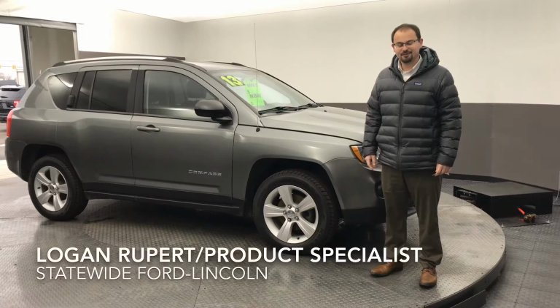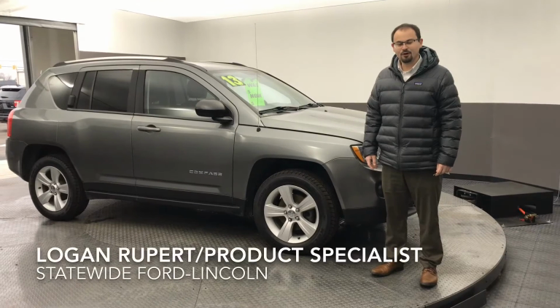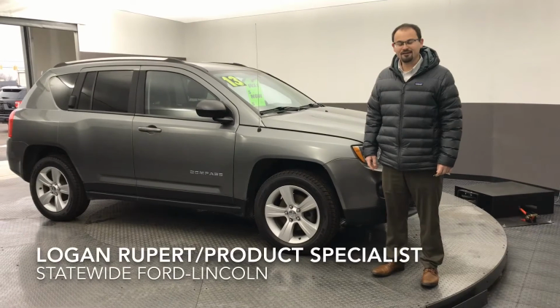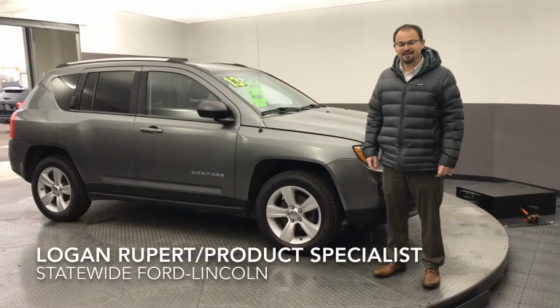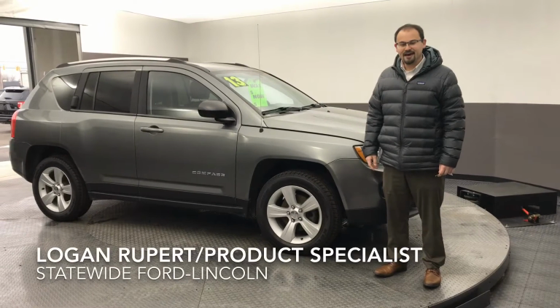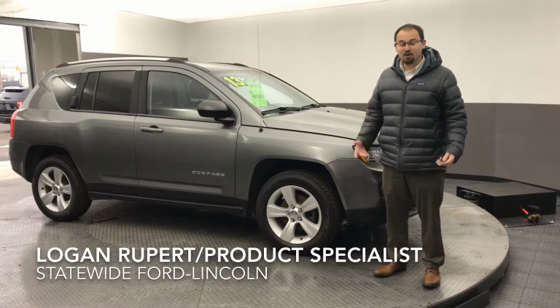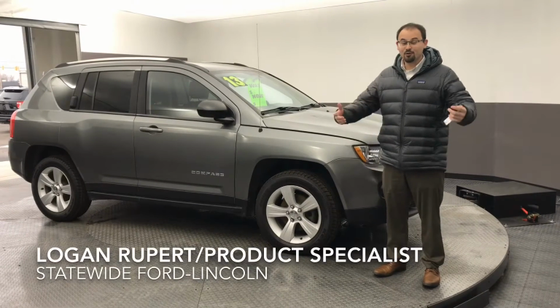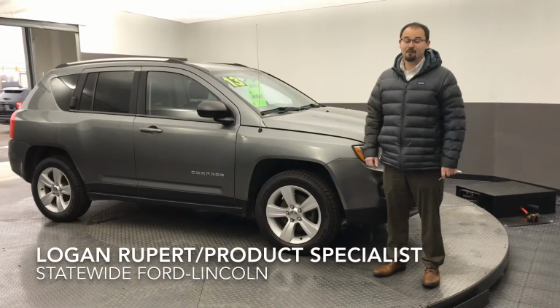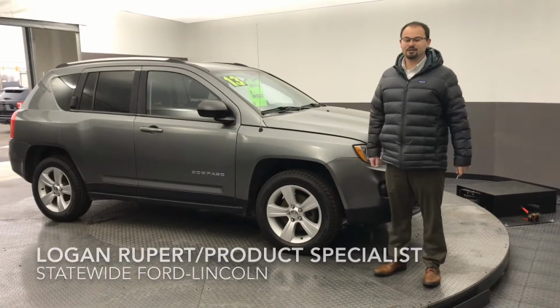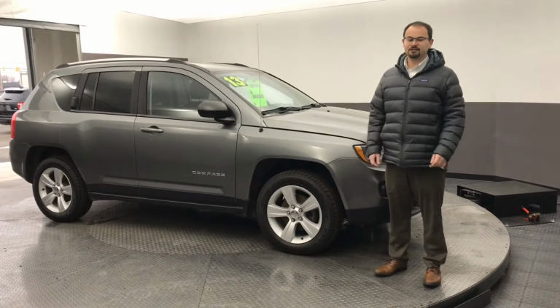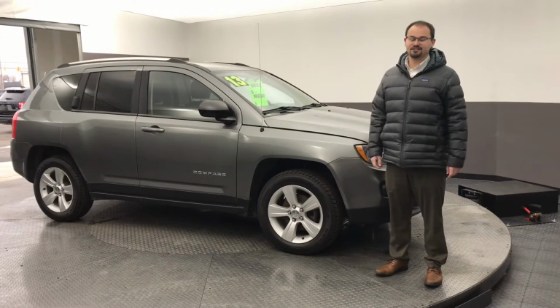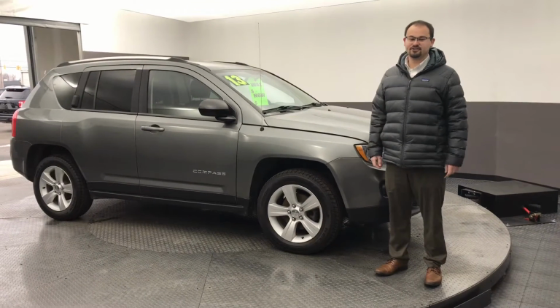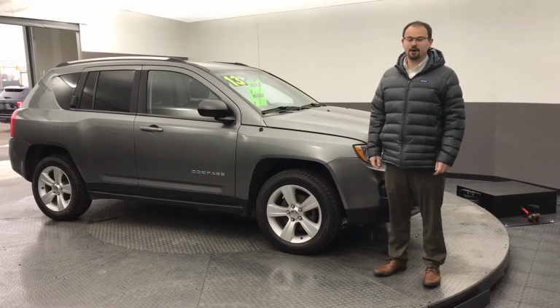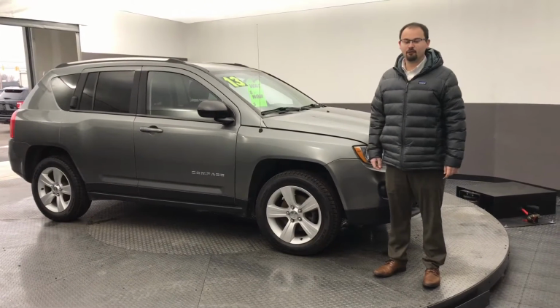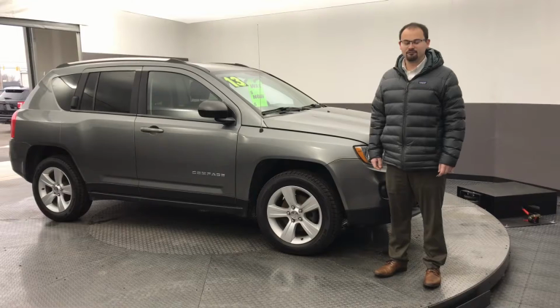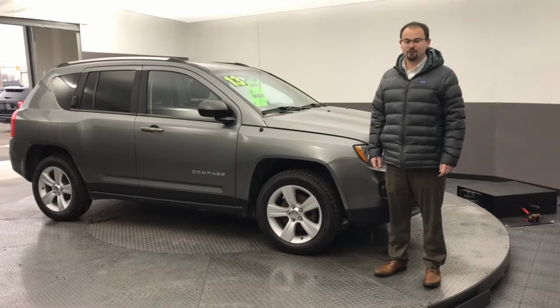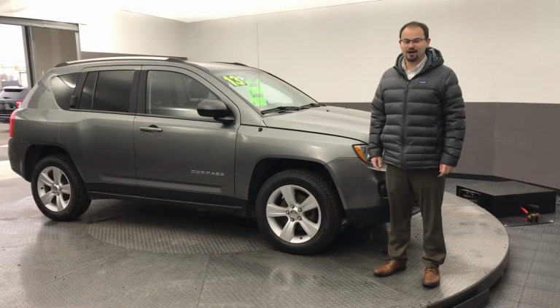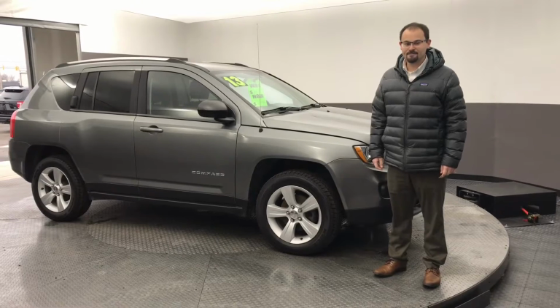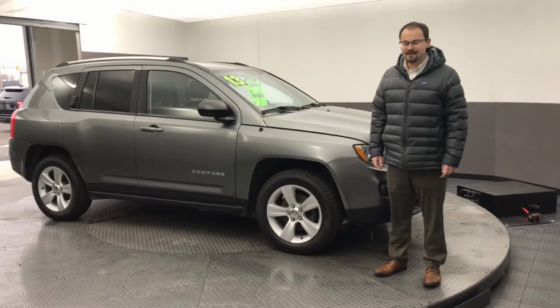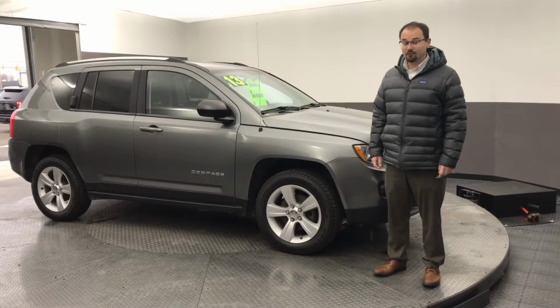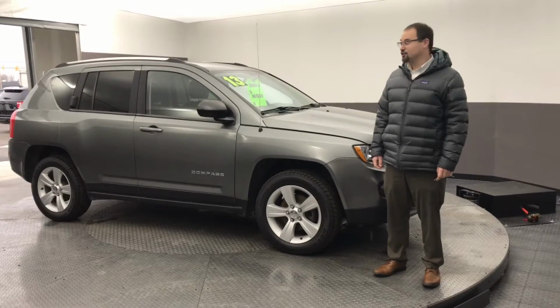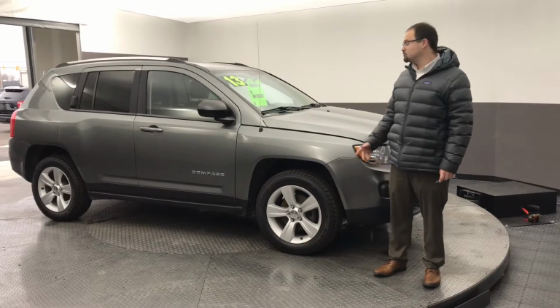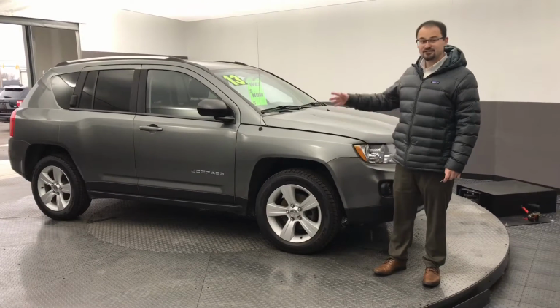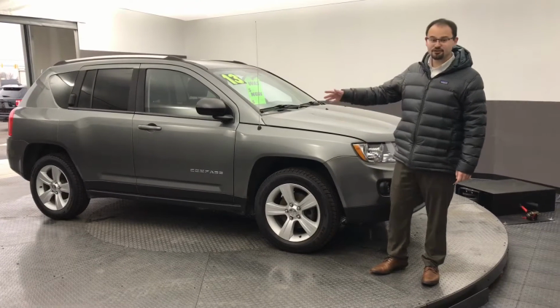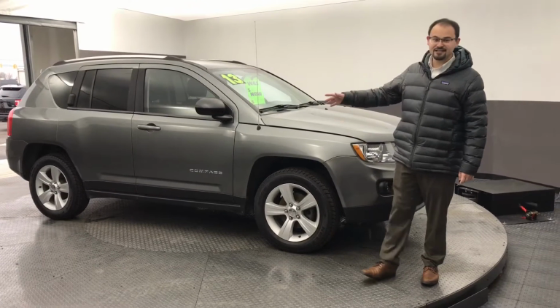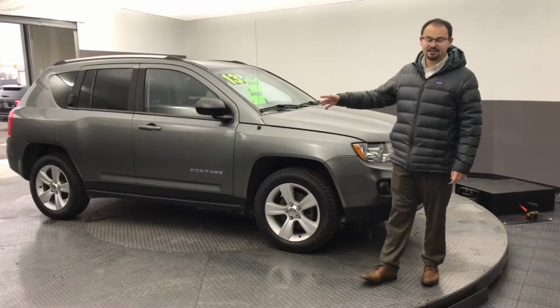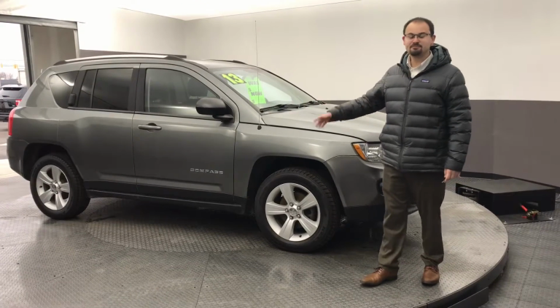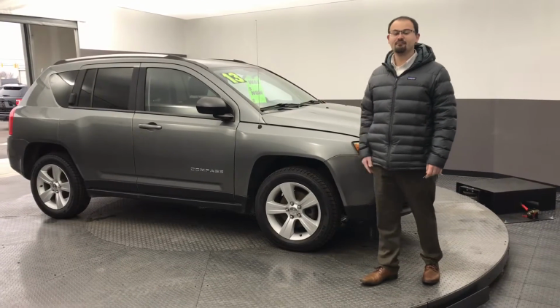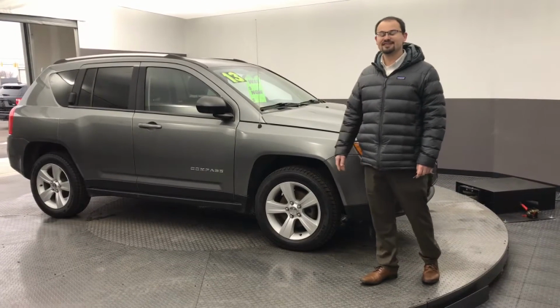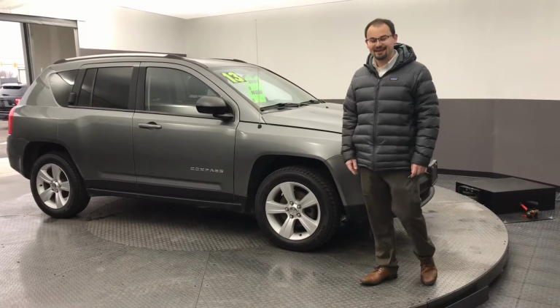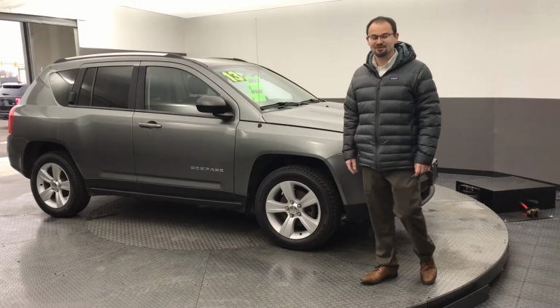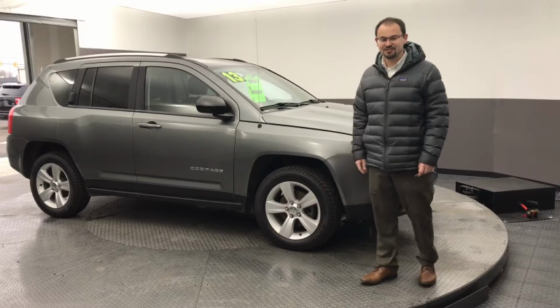Good morning, Mary. I'm Logan Rupert. I'm a product specialist here at Statewide Ford in Van Wert, Ohio, and I wanted to show you the 2013 Jeep Compass Latitude Edition.